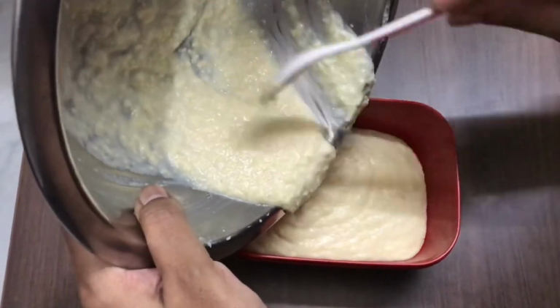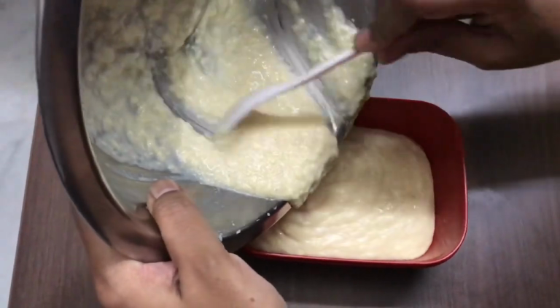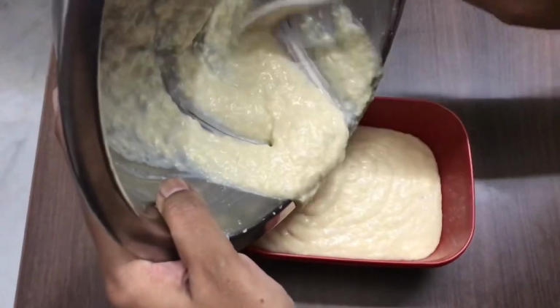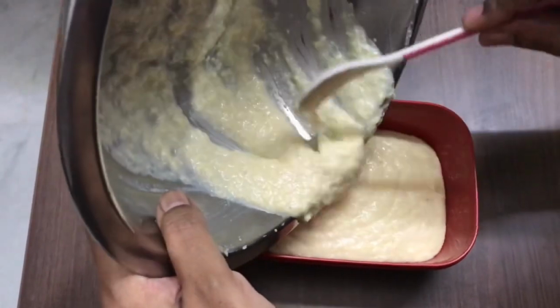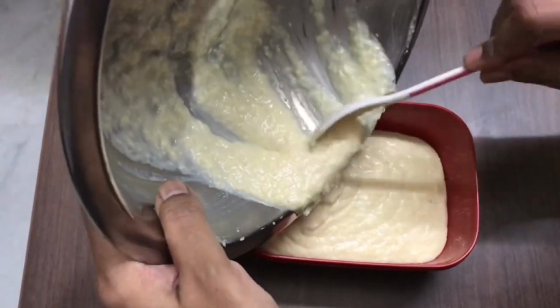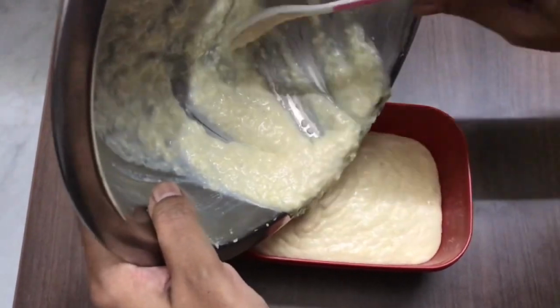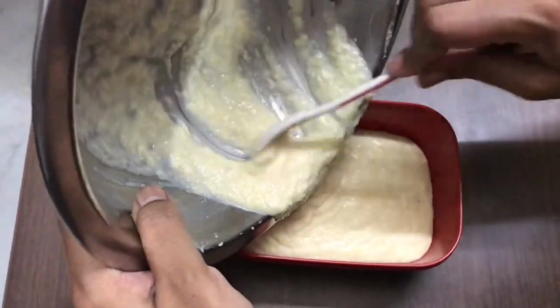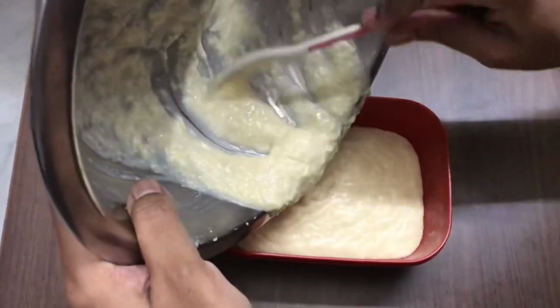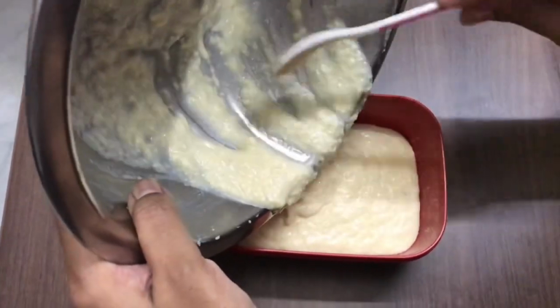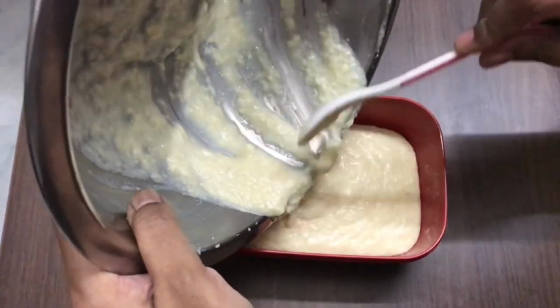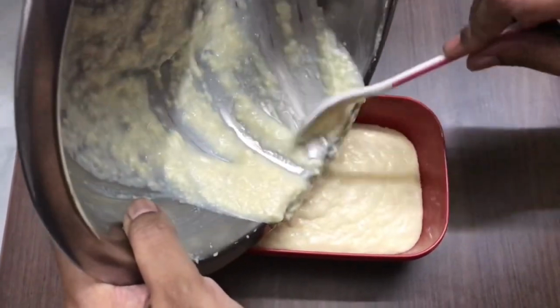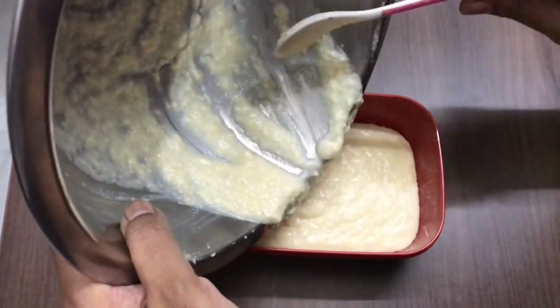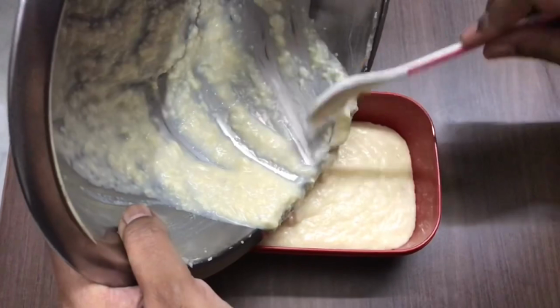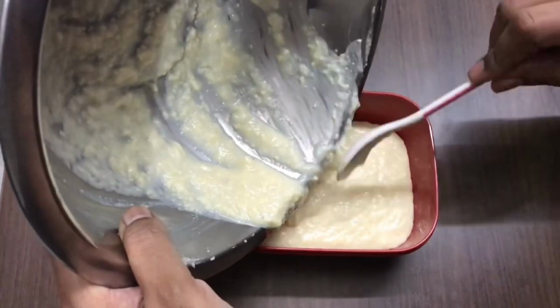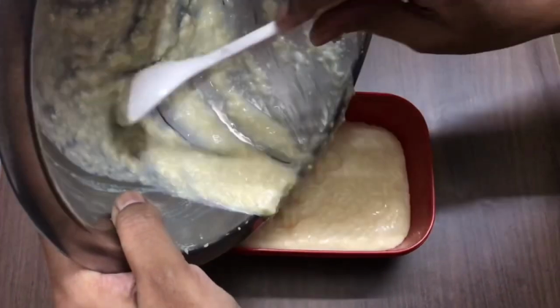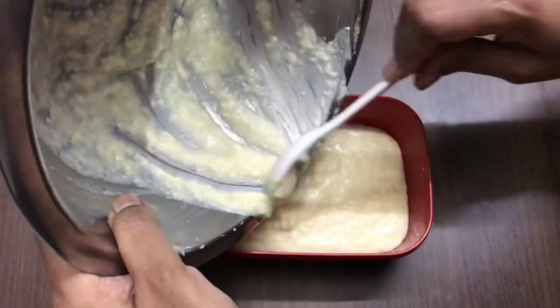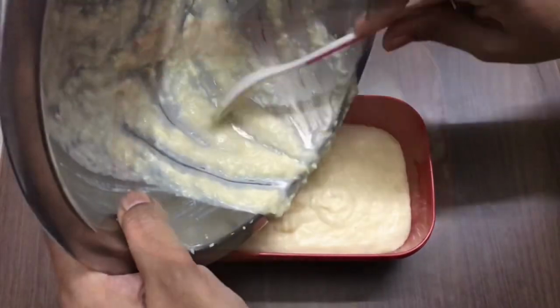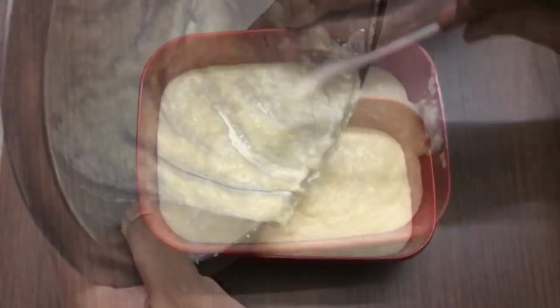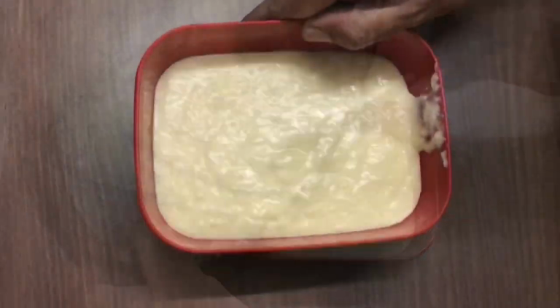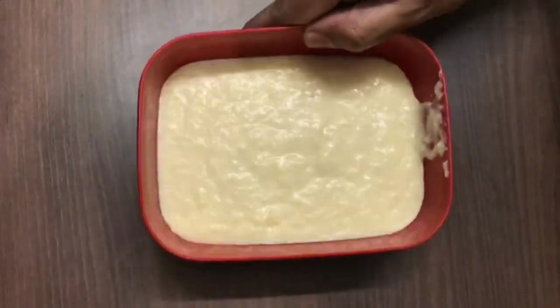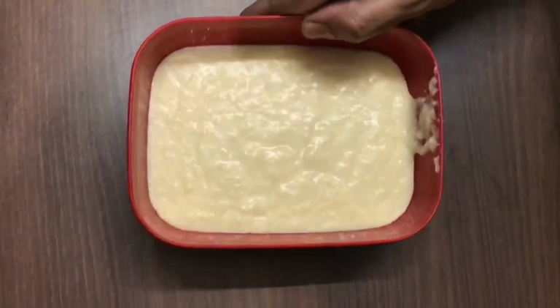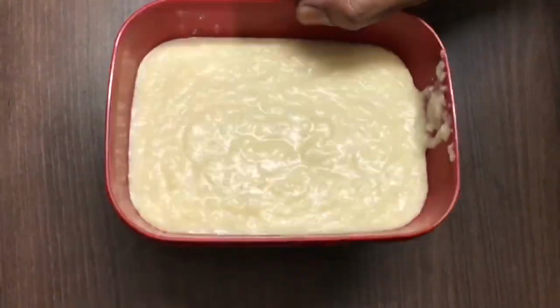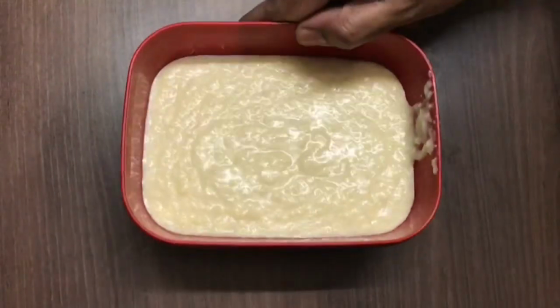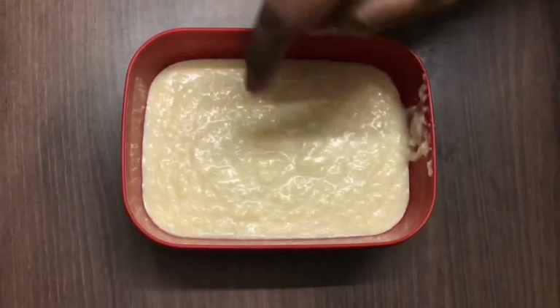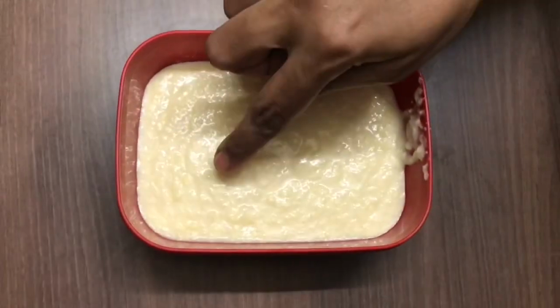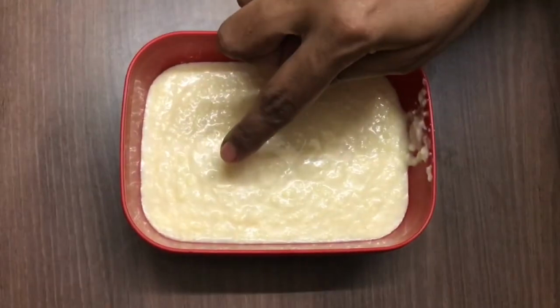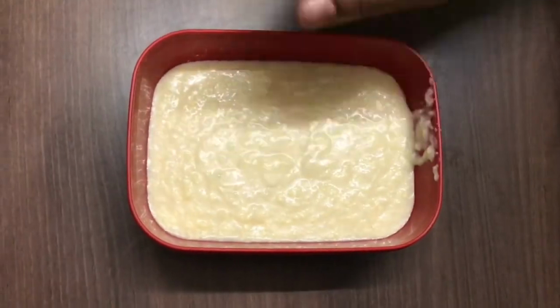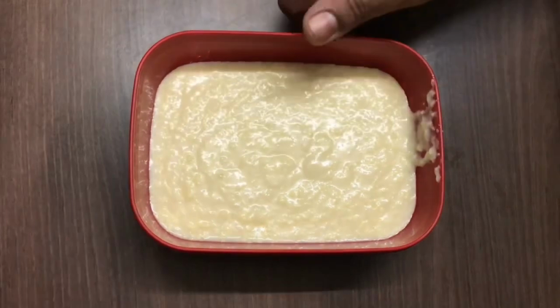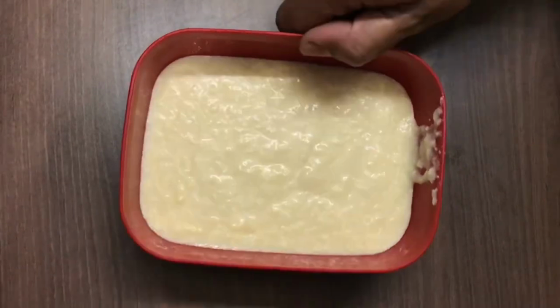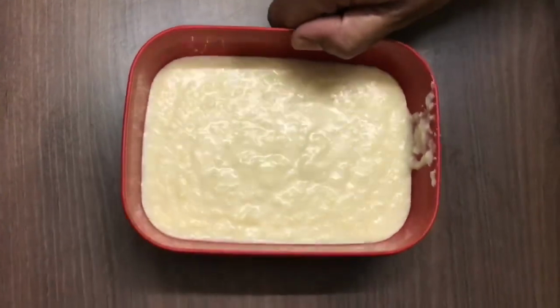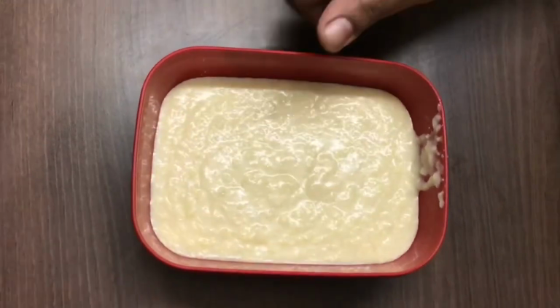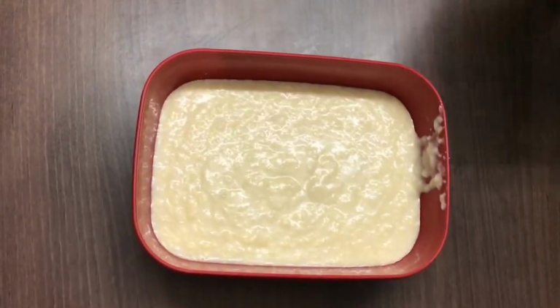We clean it up. We have a little color, a little white cream. We tap it — there are air bubbles. We tap it again.